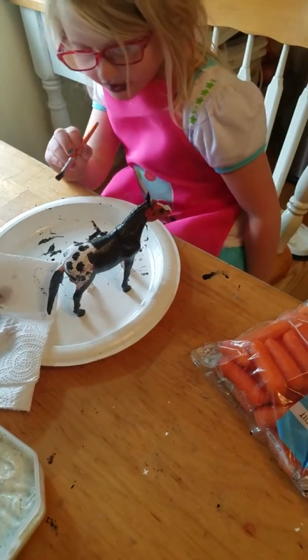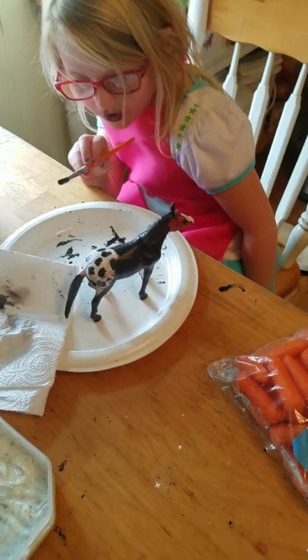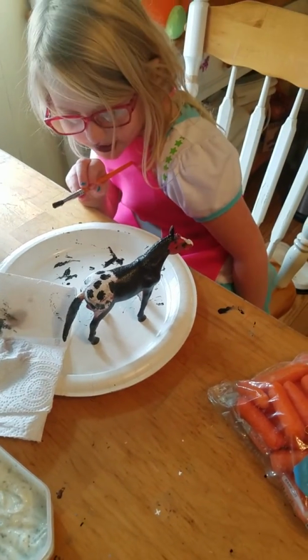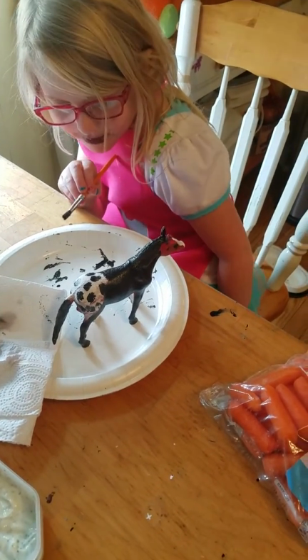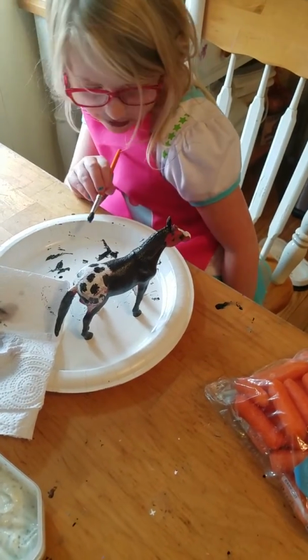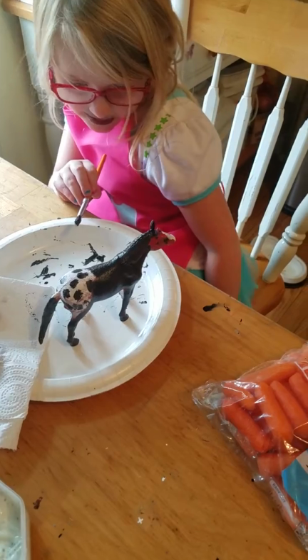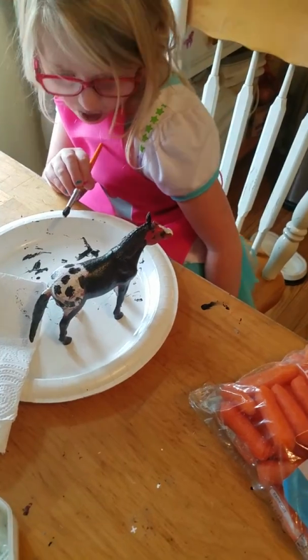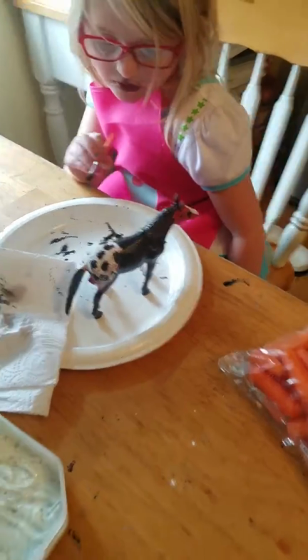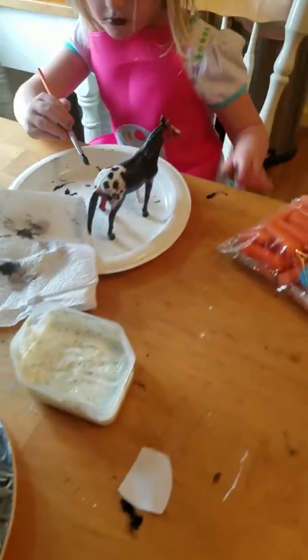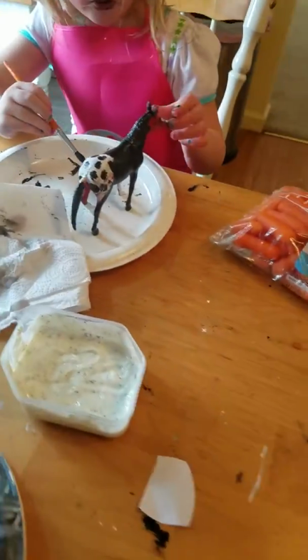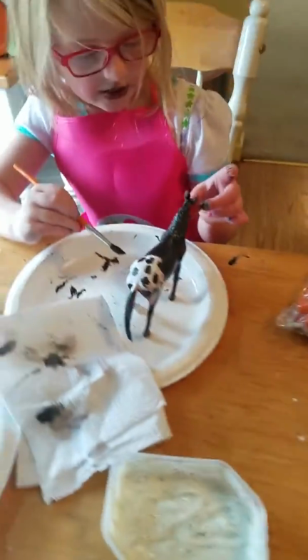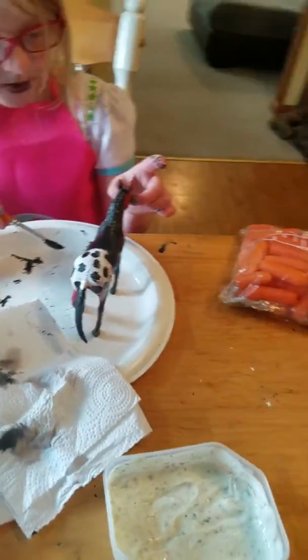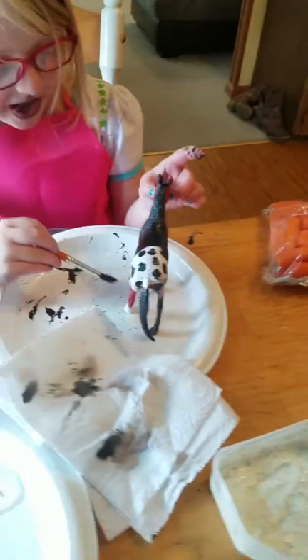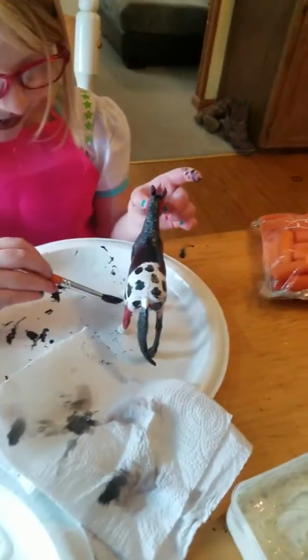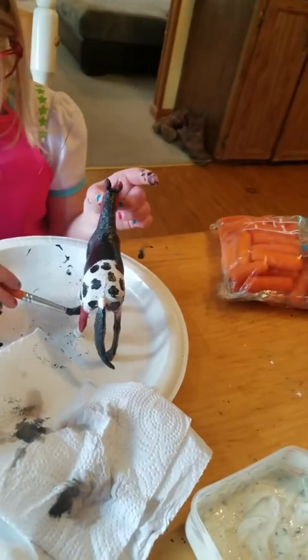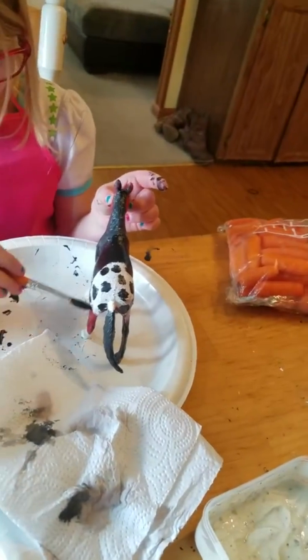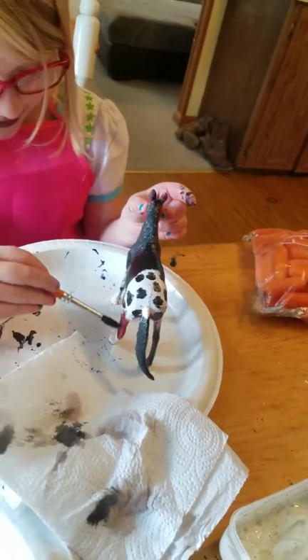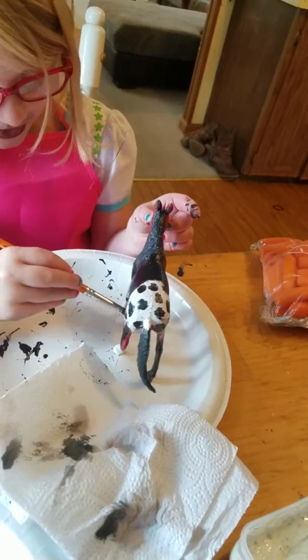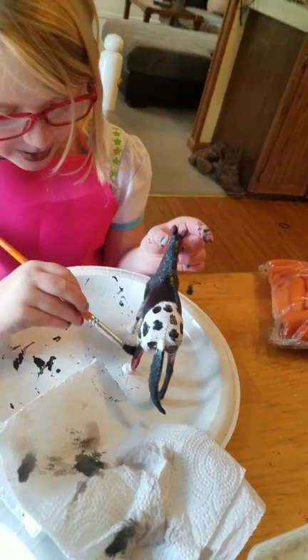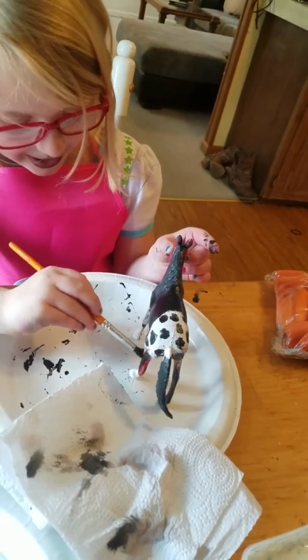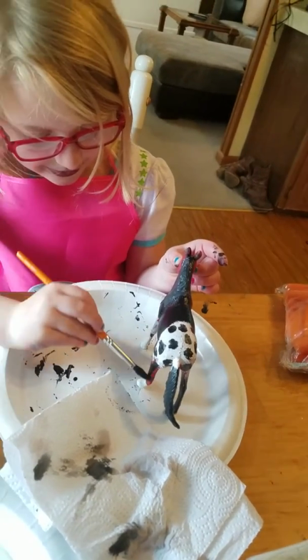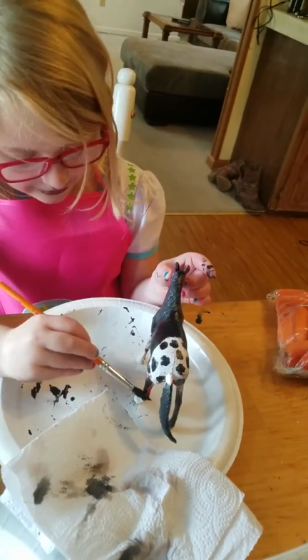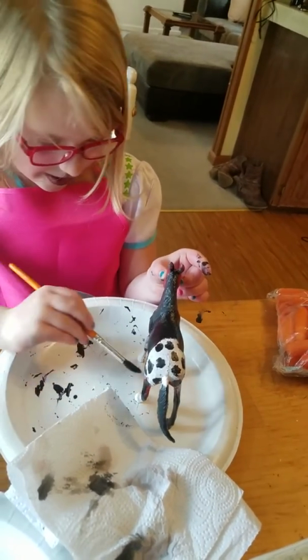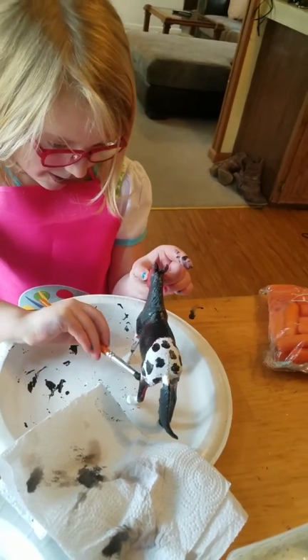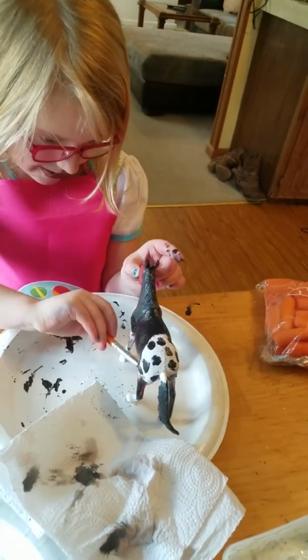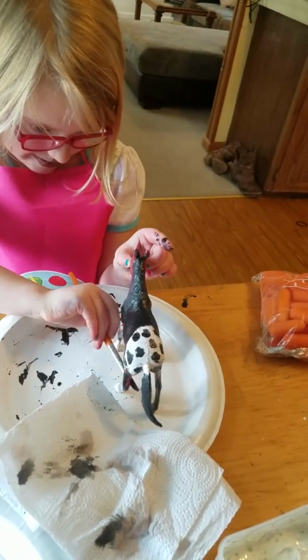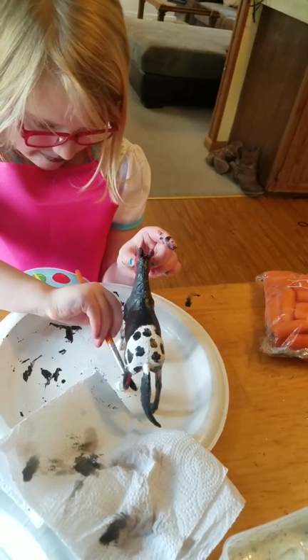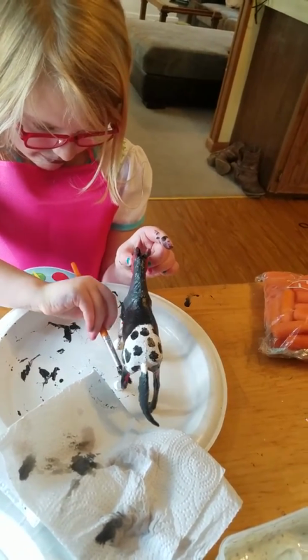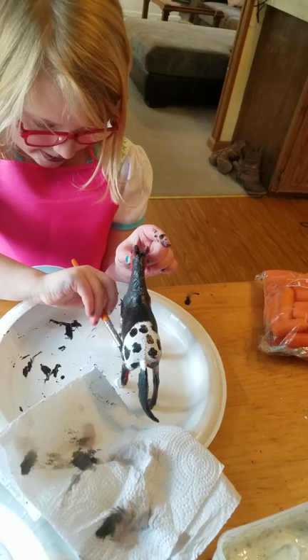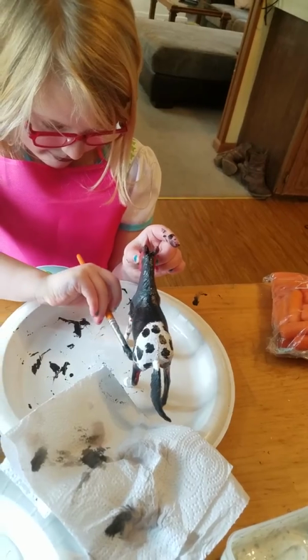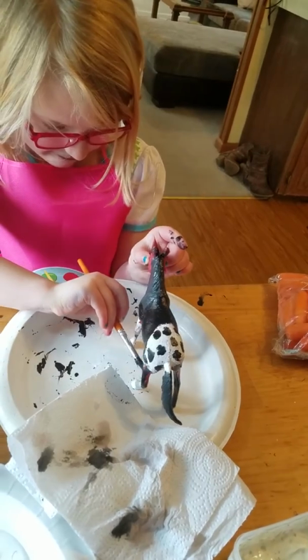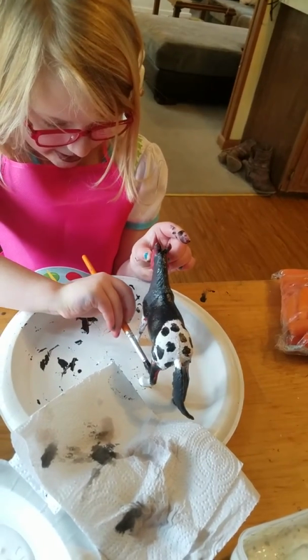Uh-oh, look. I made her sock small, so I'm going to add a little bit of black. Add a little bit of black. There we go. Make that smooth out.